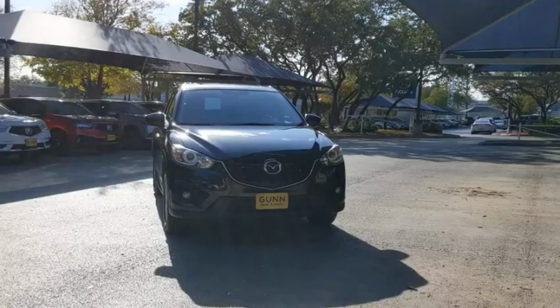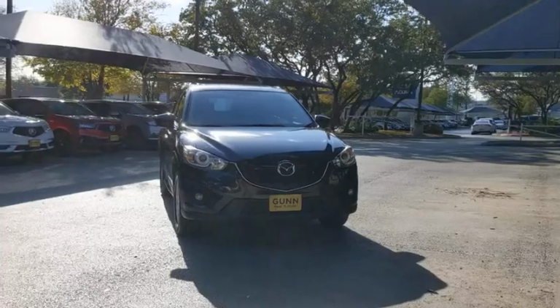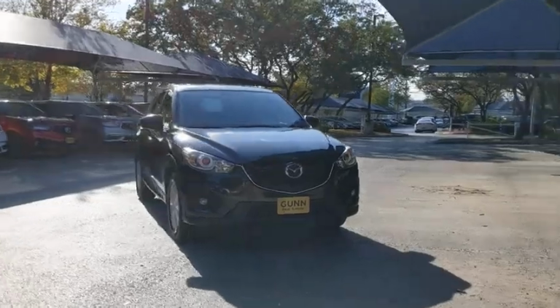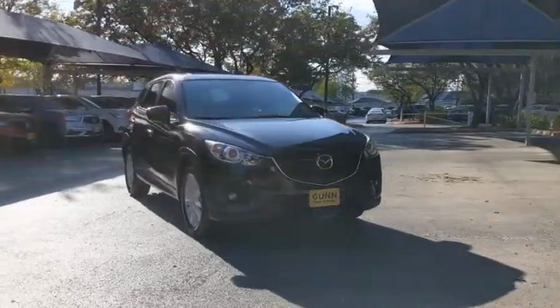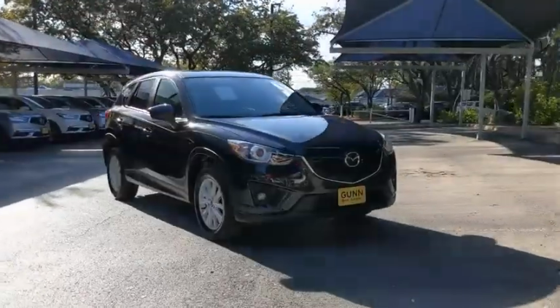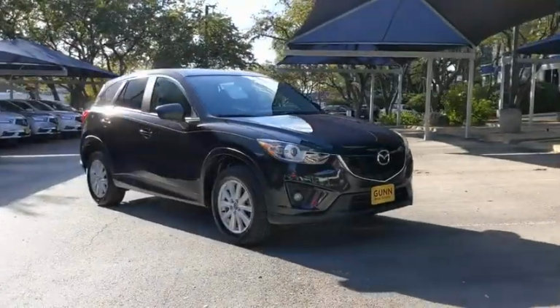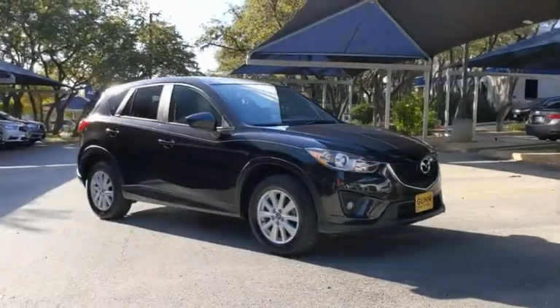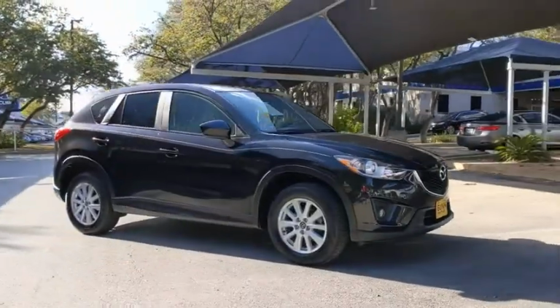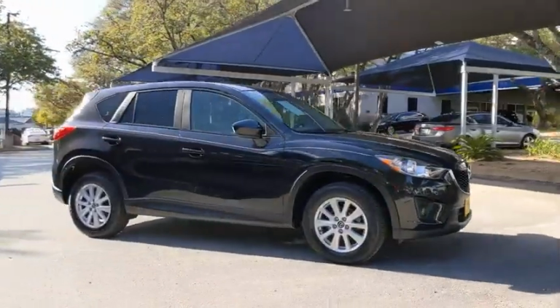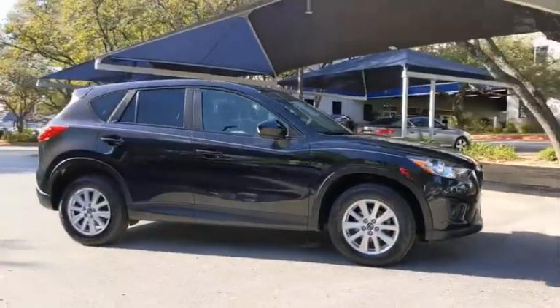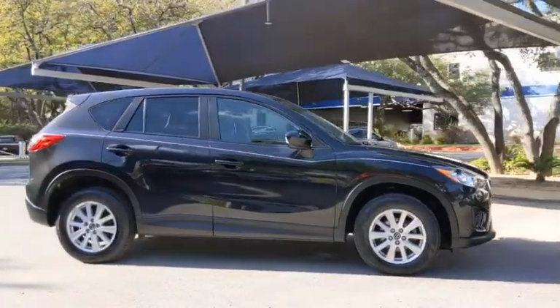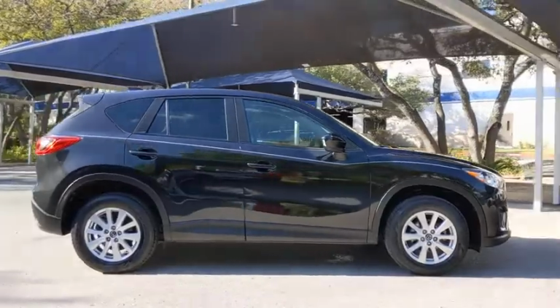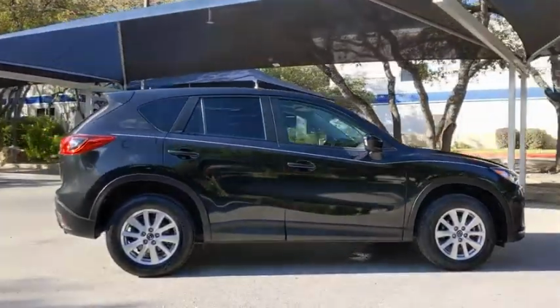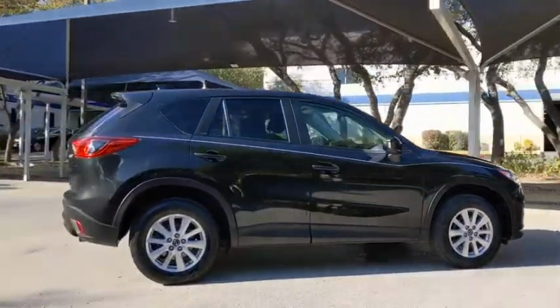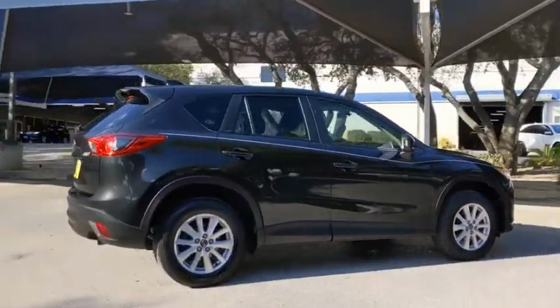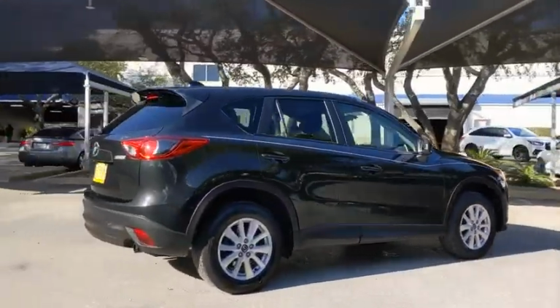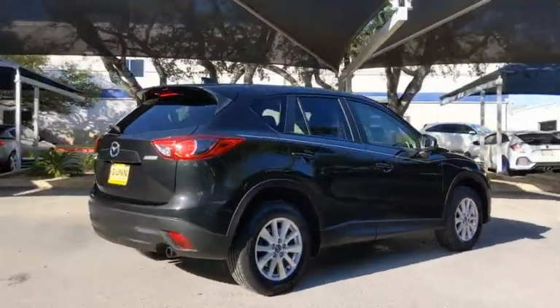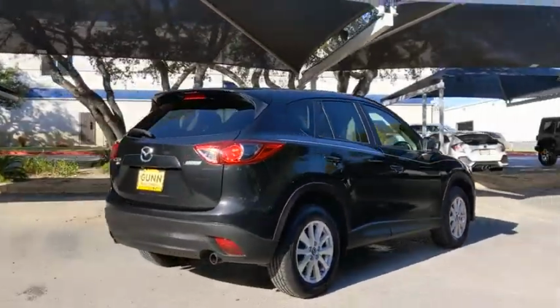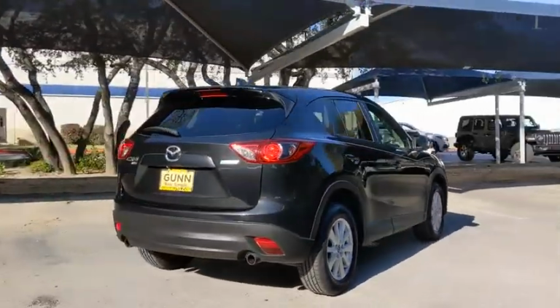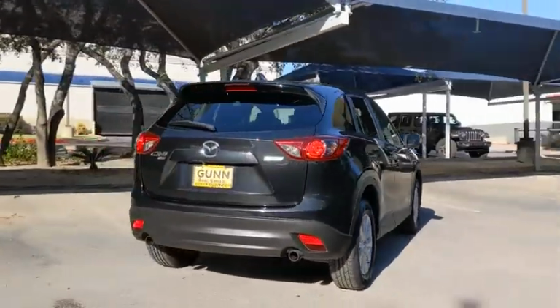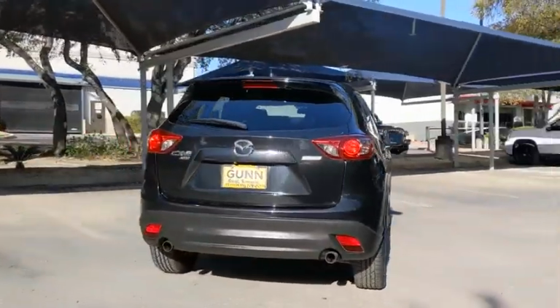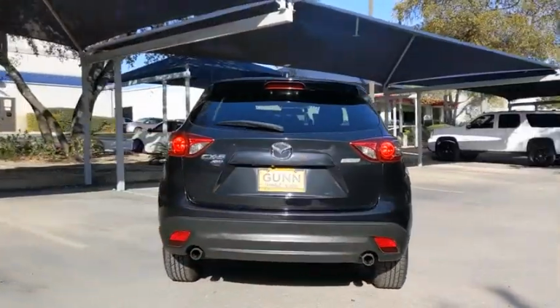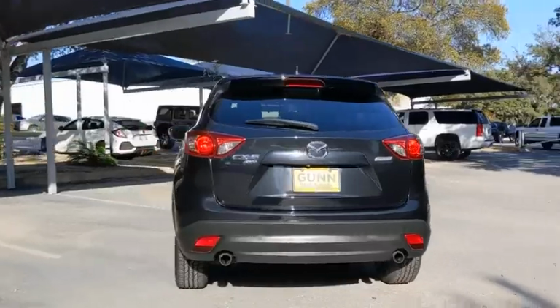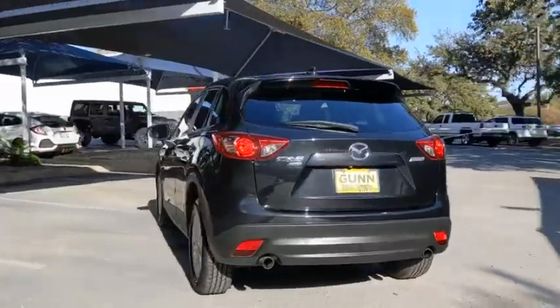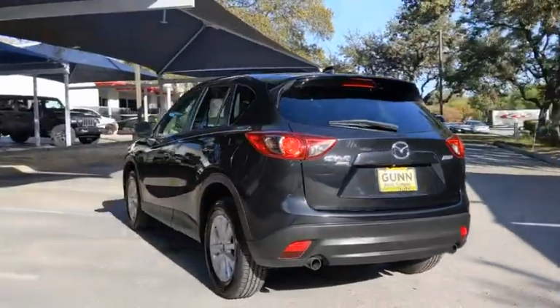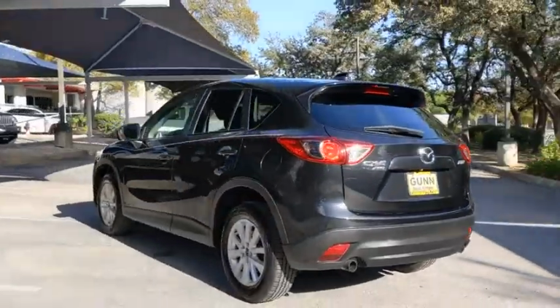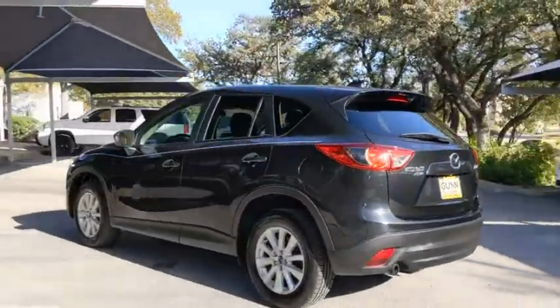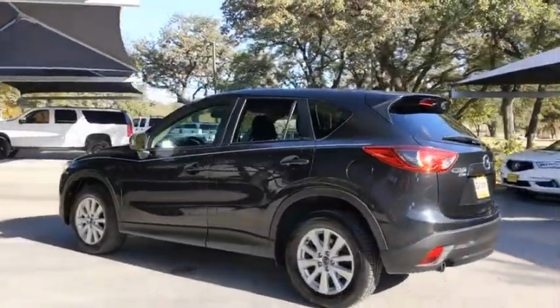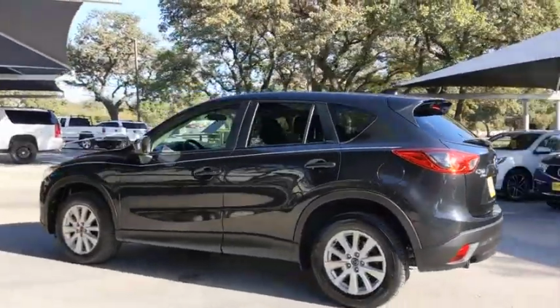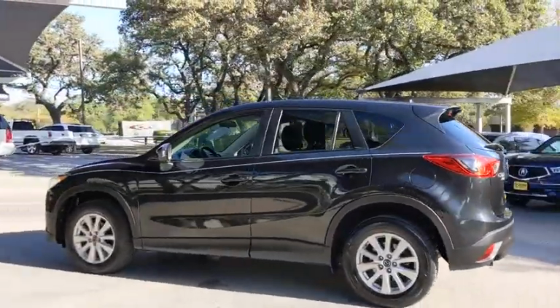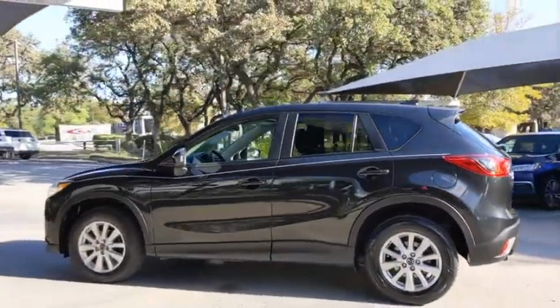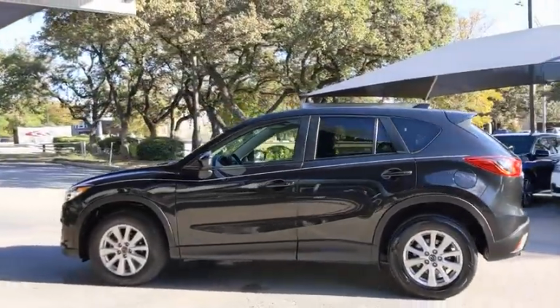Take a ride in the 2013 Mazda CX-5. With its fuel-efficient engine, engaging driving experience, and daring styling, the Mazda CX-5 is a good pick for those seeking a sporty yet thrifty crossover SUV.